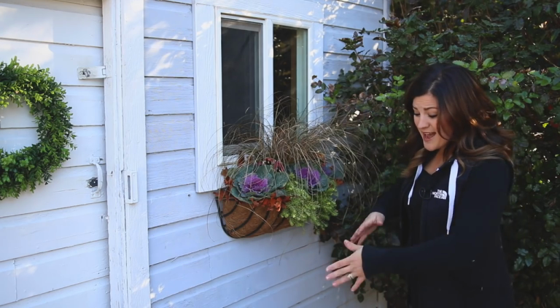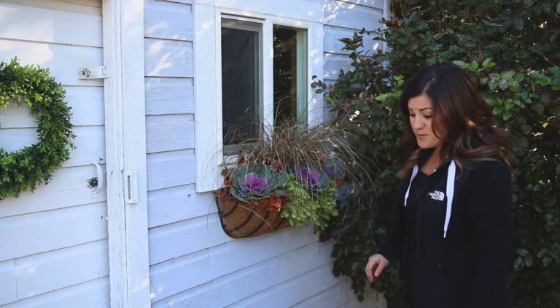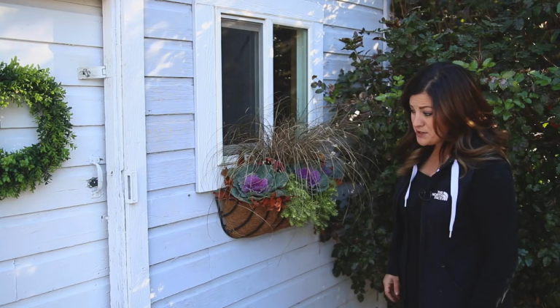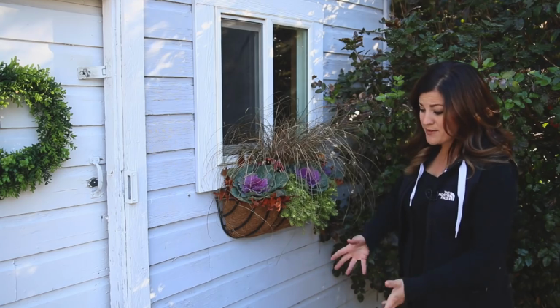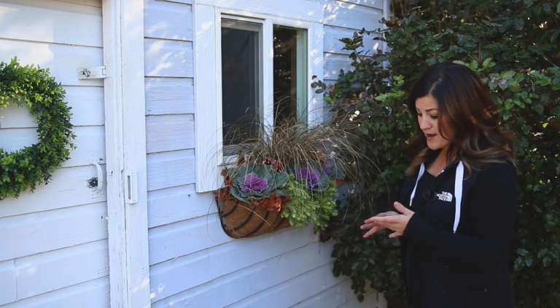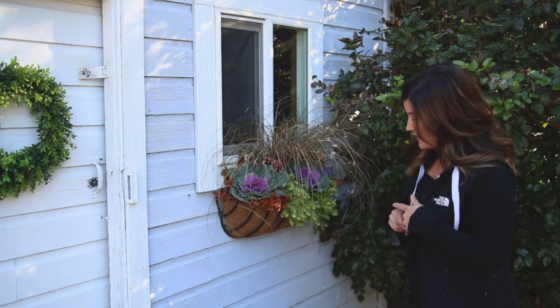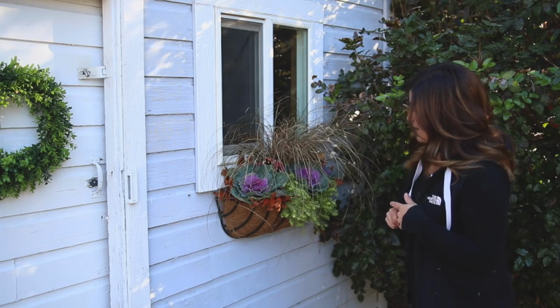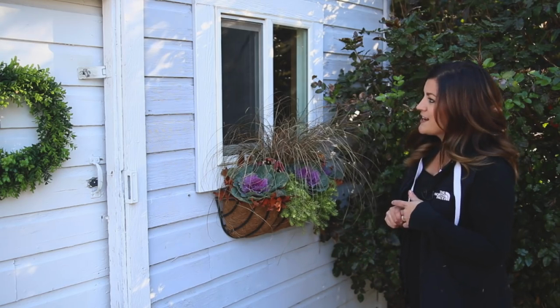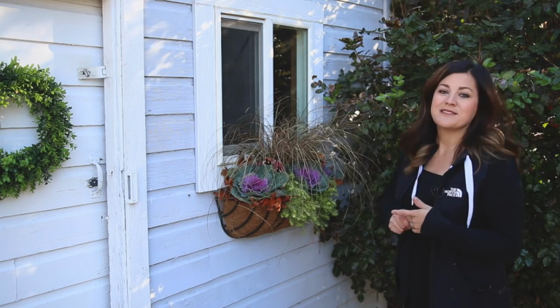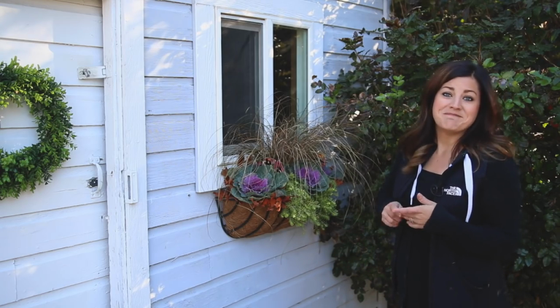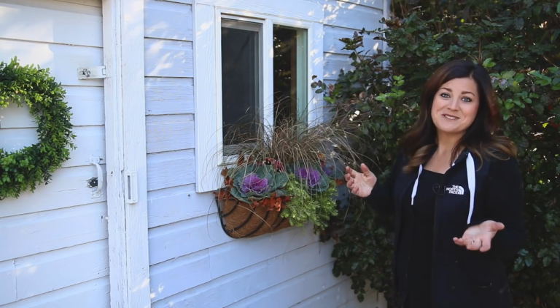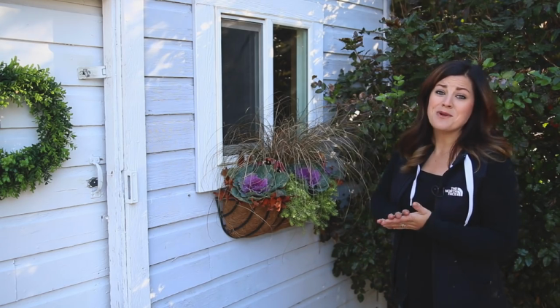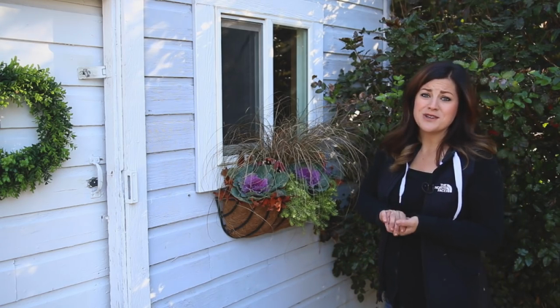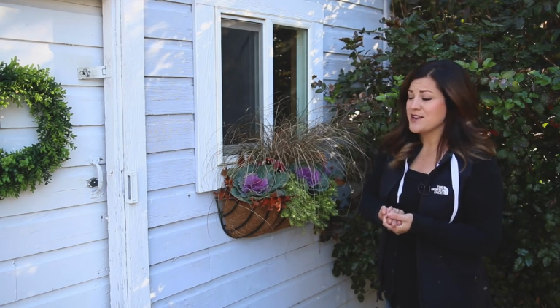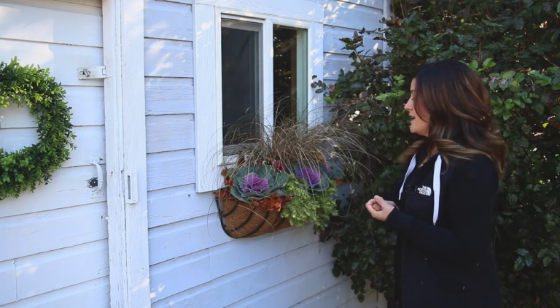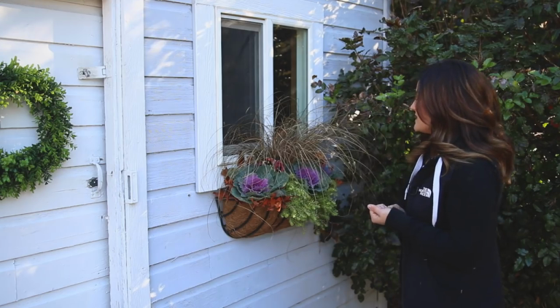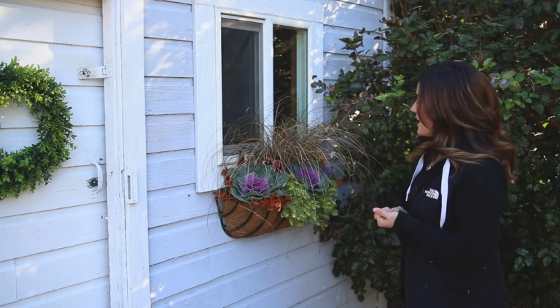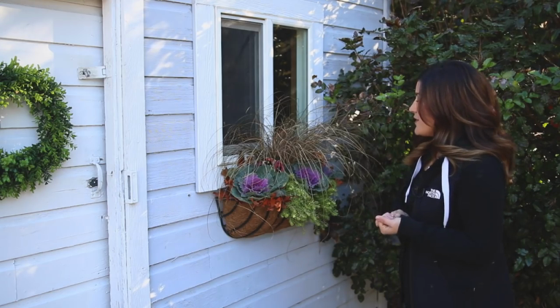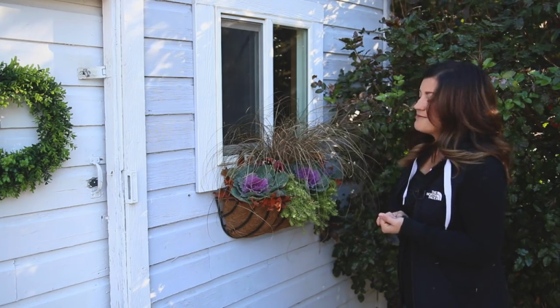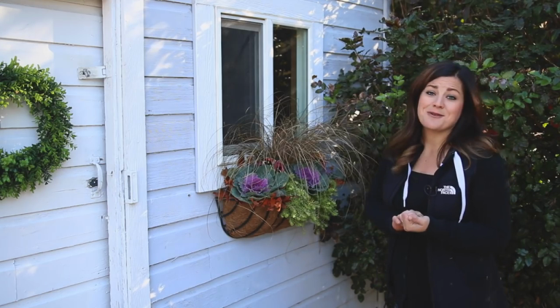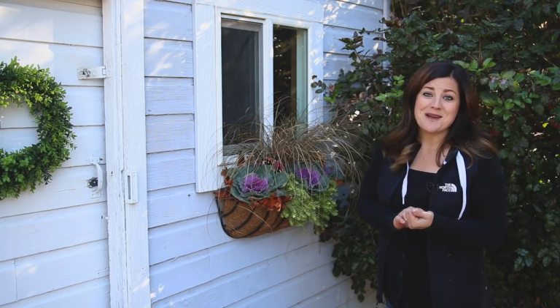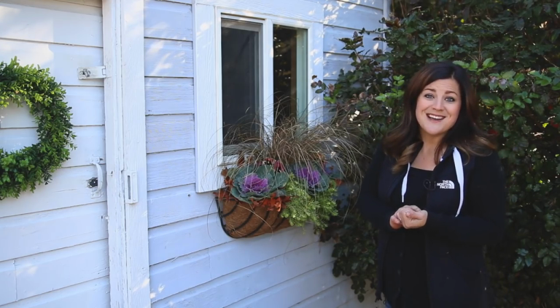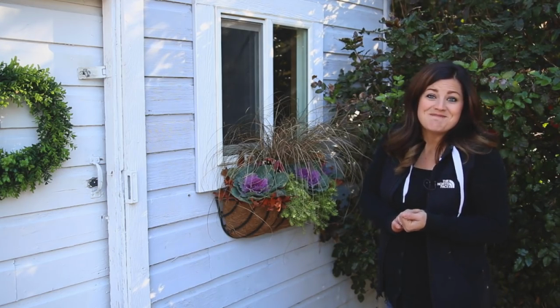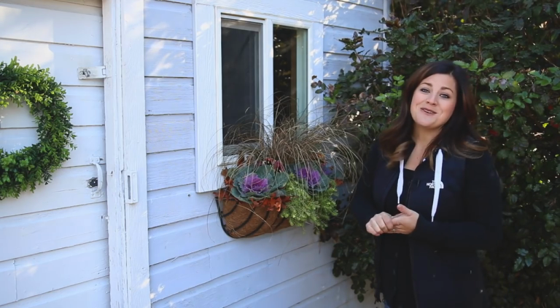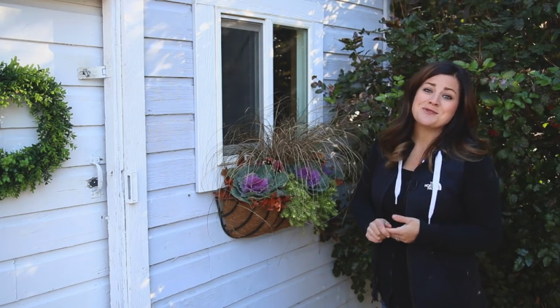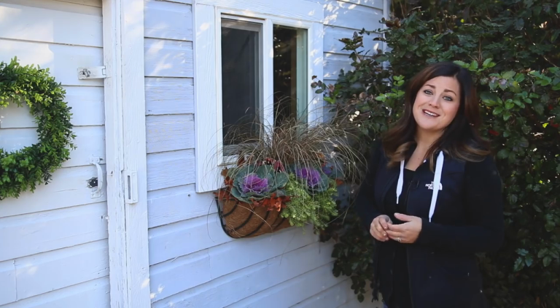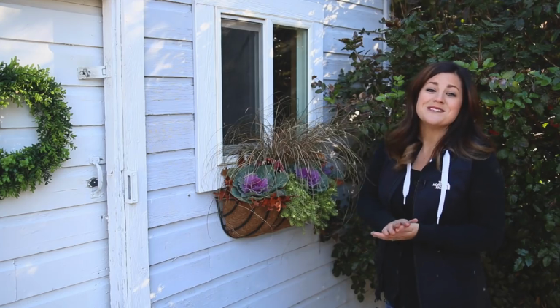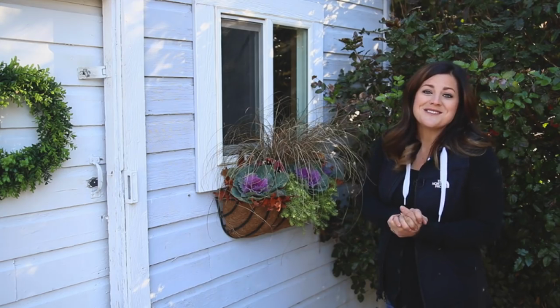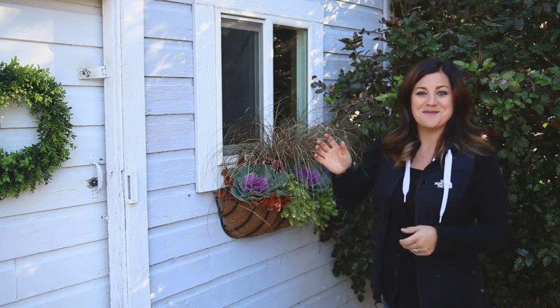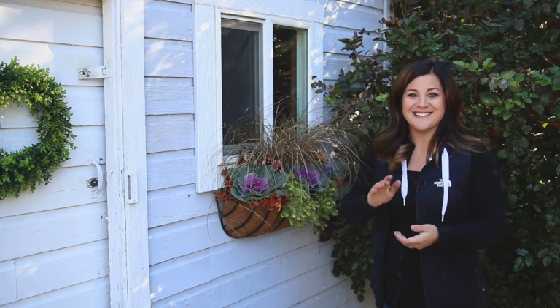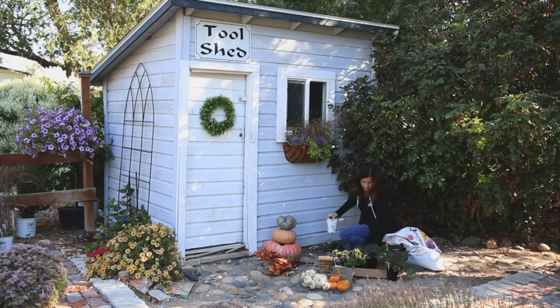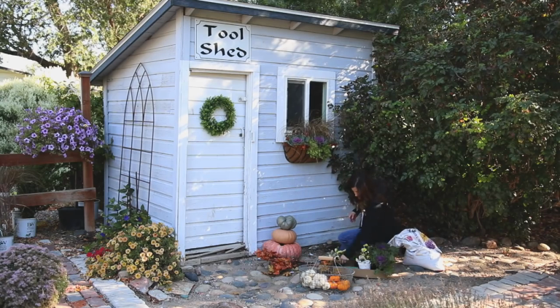I'm really excited about how this turned out! I think I might add a couple more containers by the doorway here to complete the look. I hope you guys enjoyed this video and seeing it come together — I had a really fun time putting it together. Thank you so much for watching, and we'll see you in the next video!